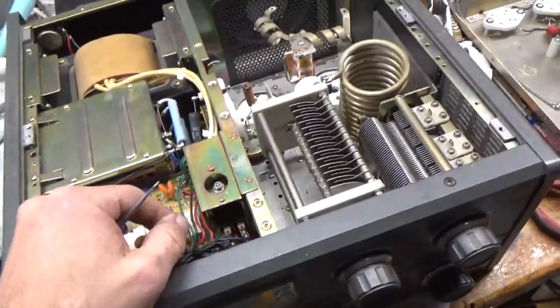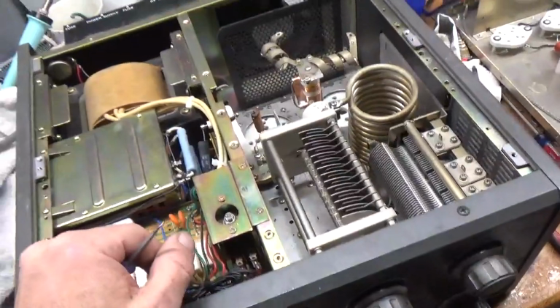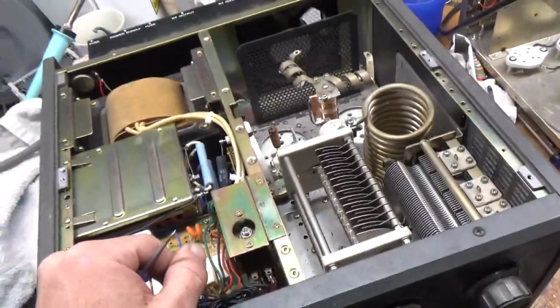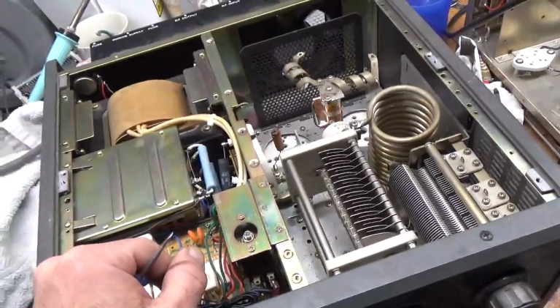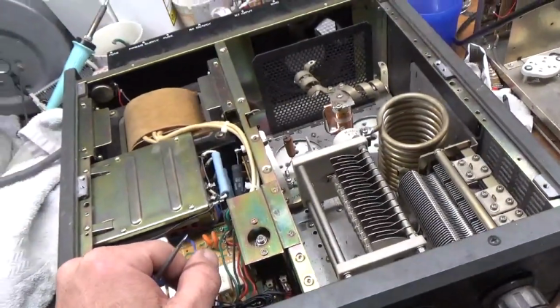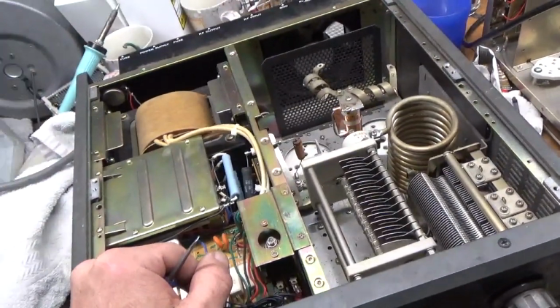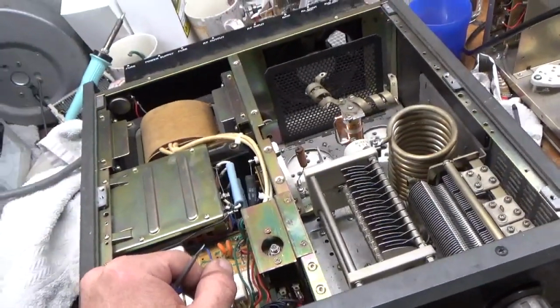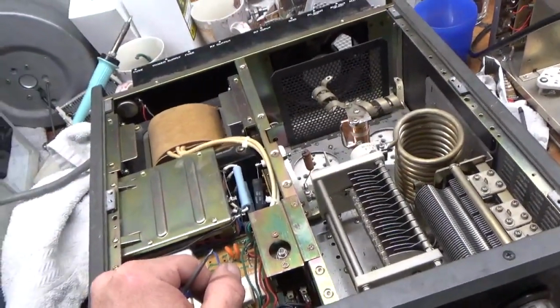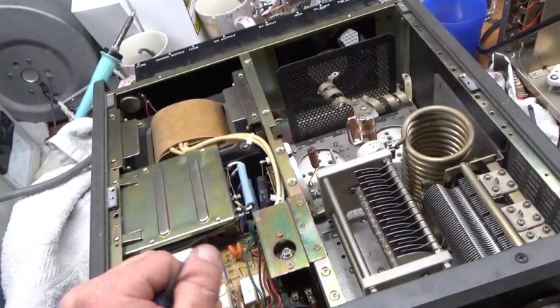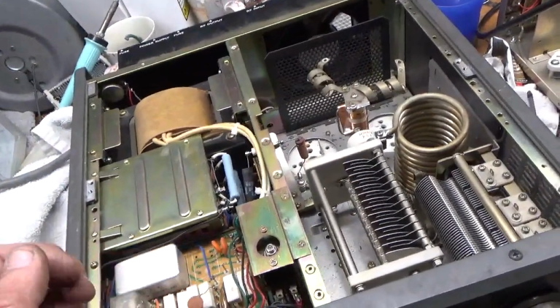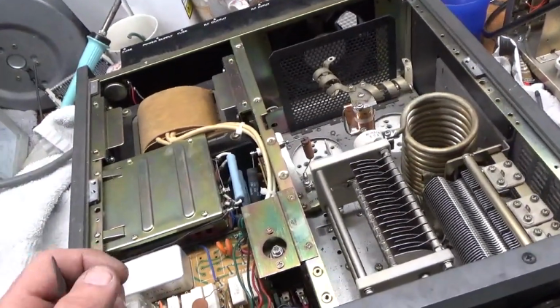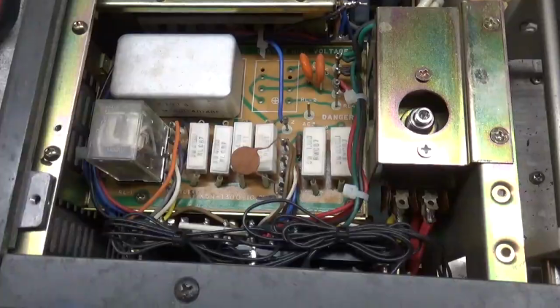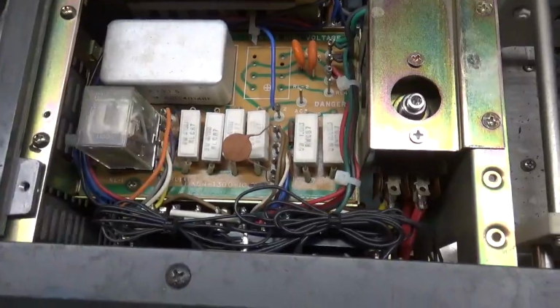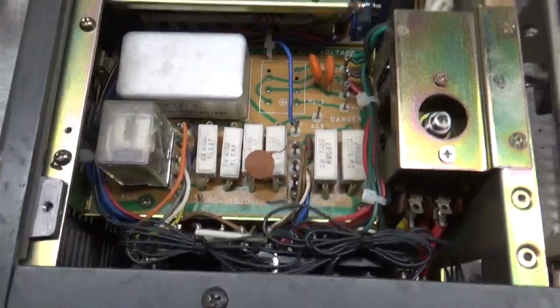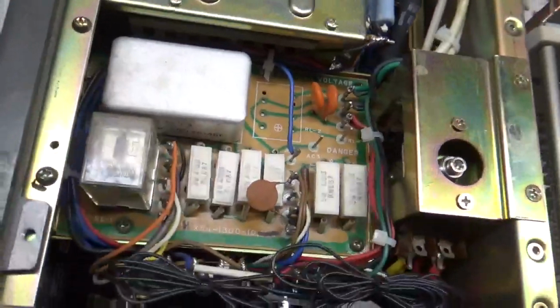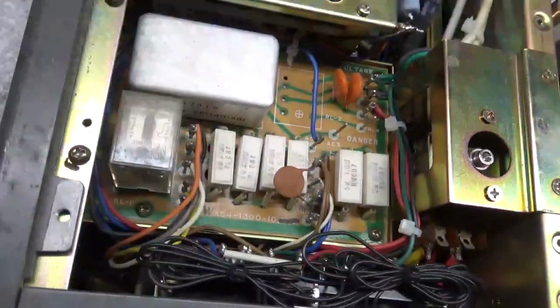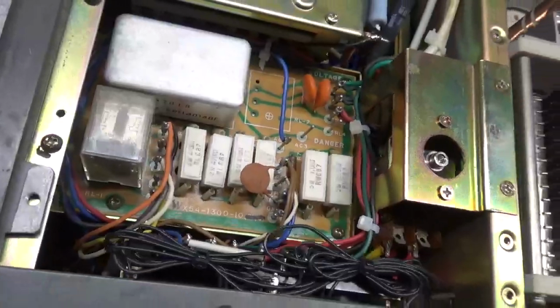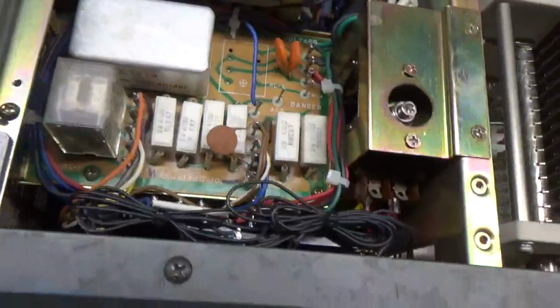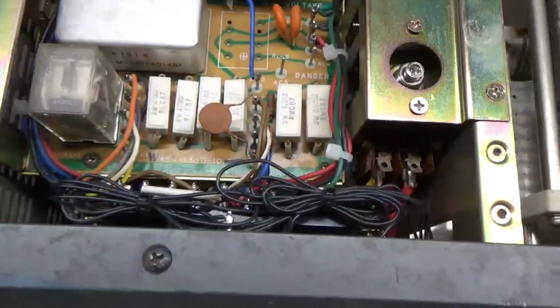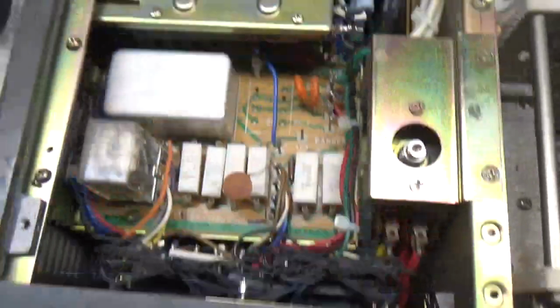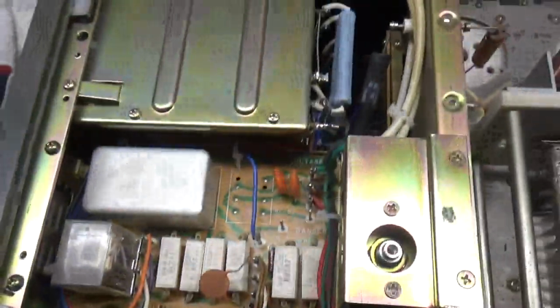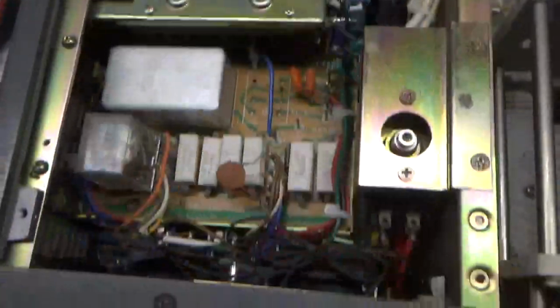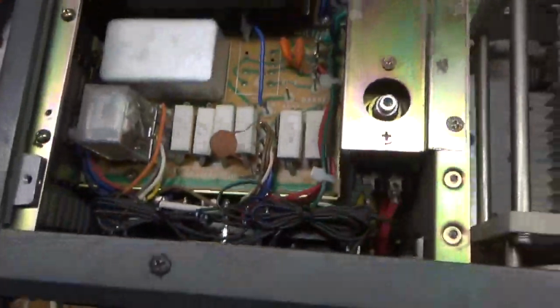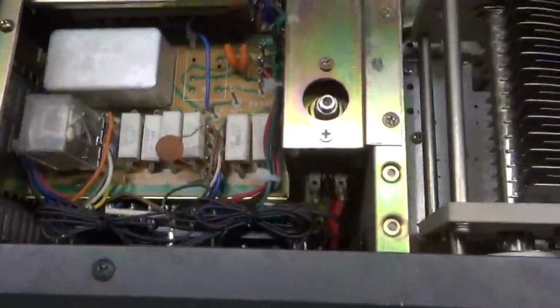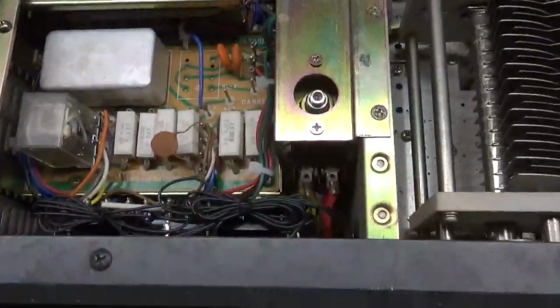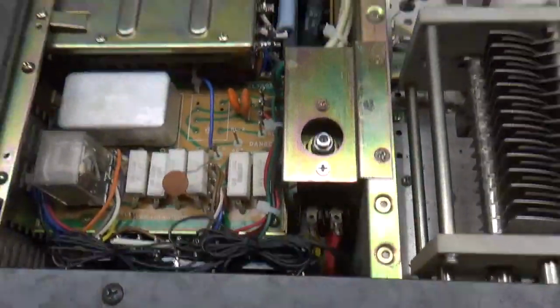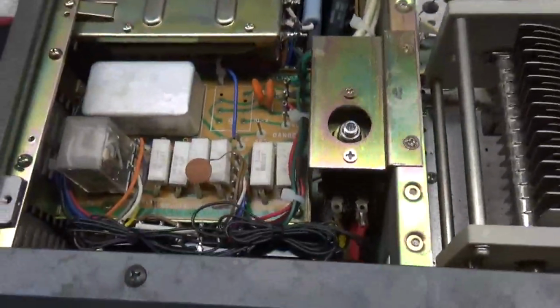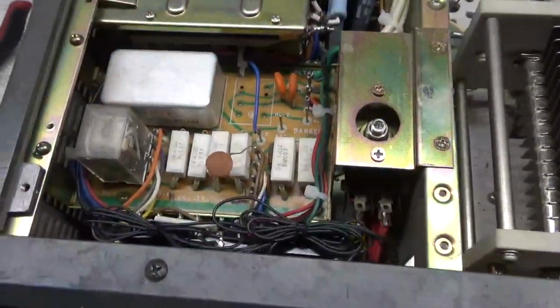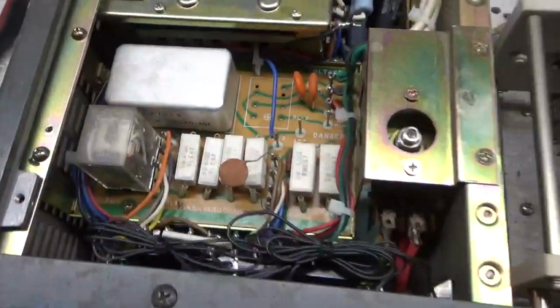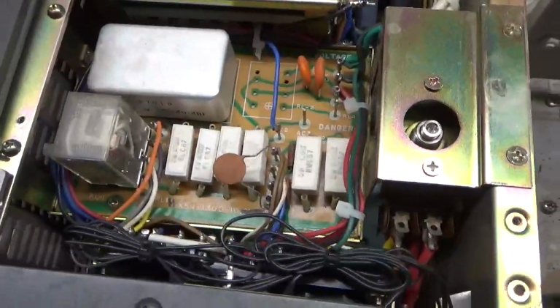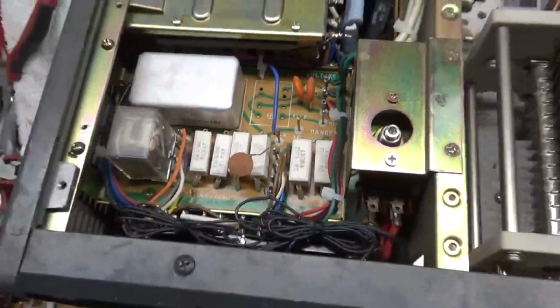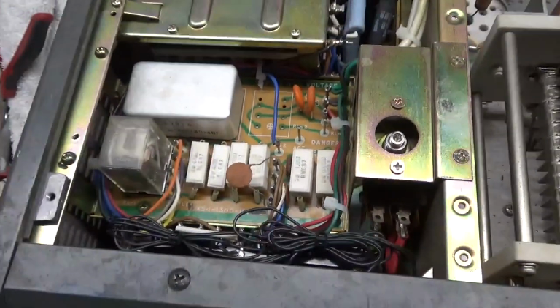Take care, see you guys again soon. 73. Oh, one last thing — I forgot to zip tie the wiring. I want everything nice and clean. Catch you later. 73.